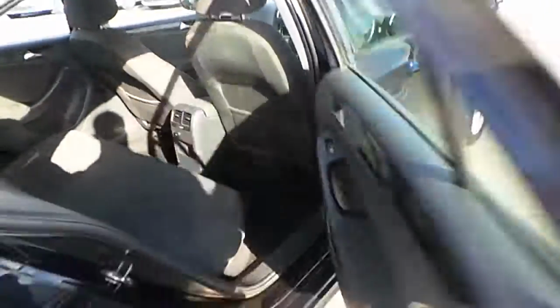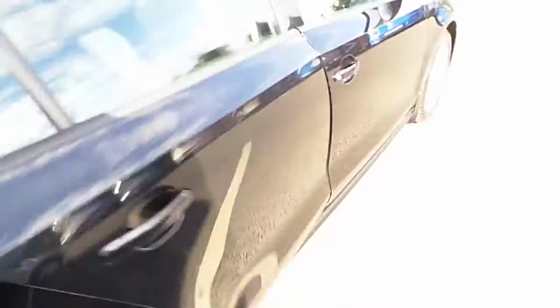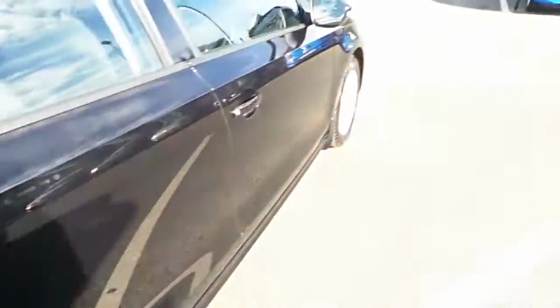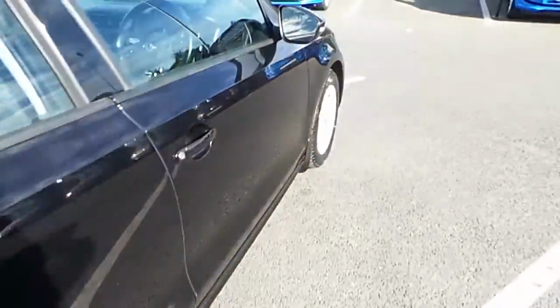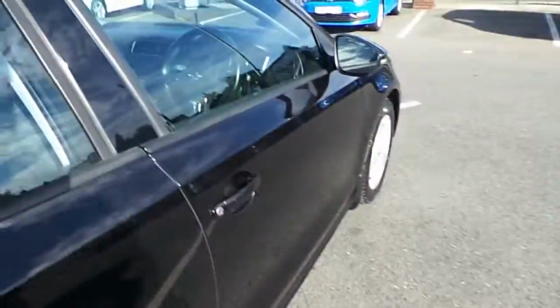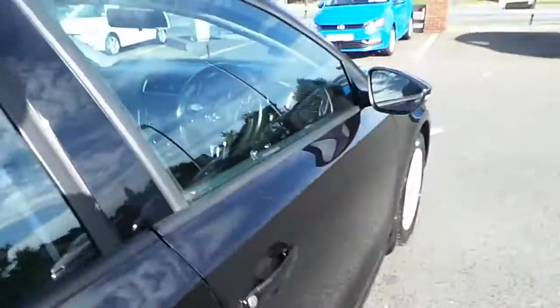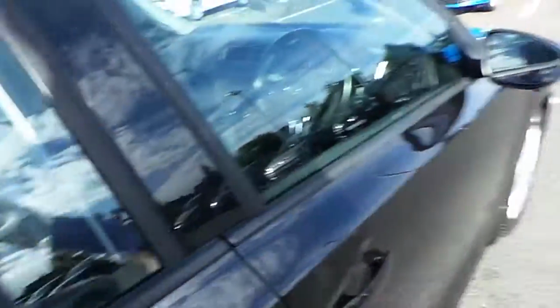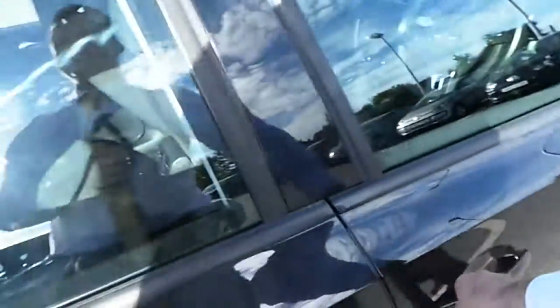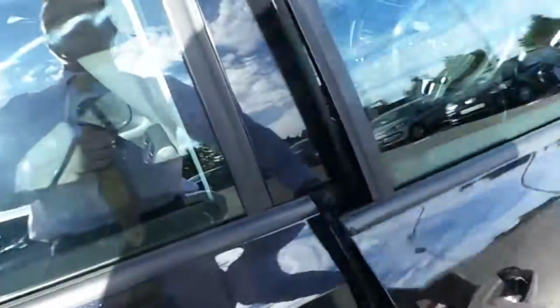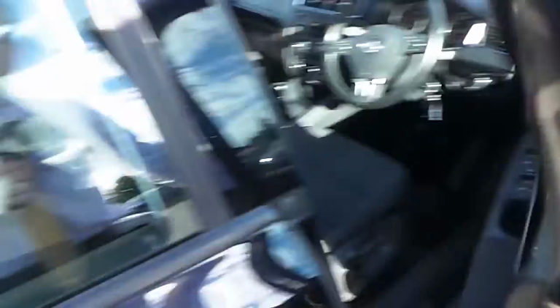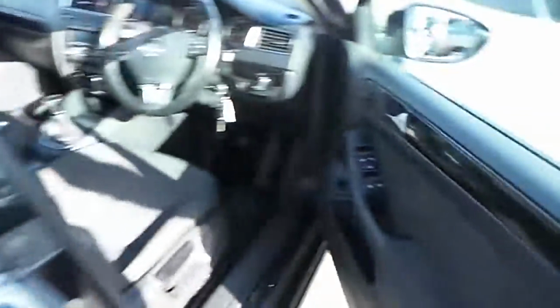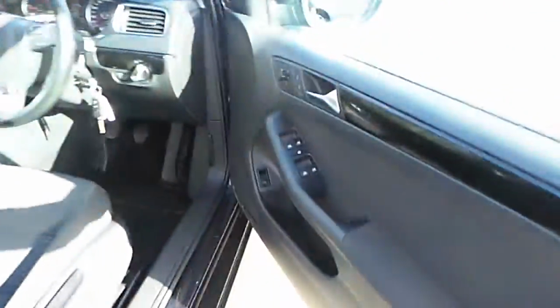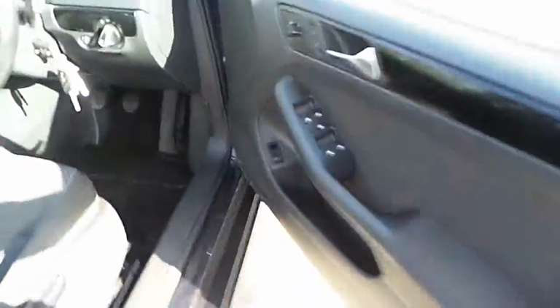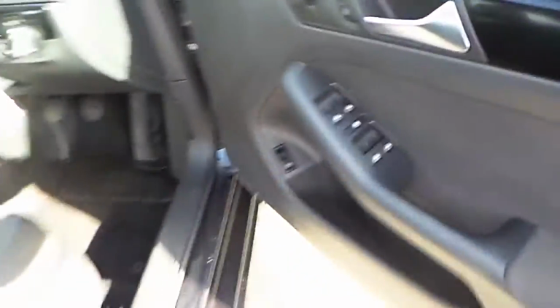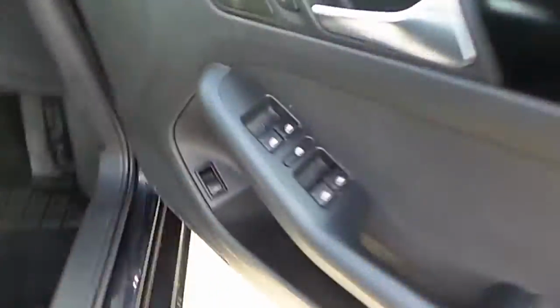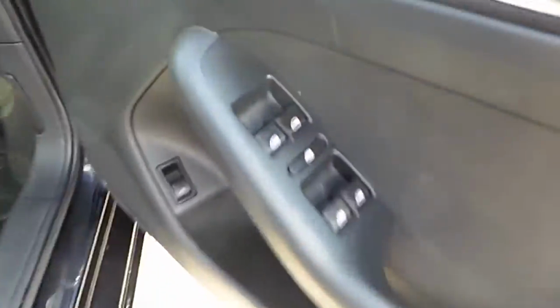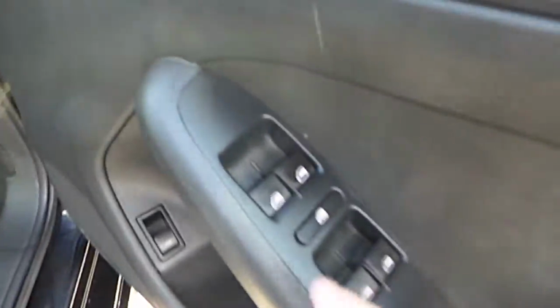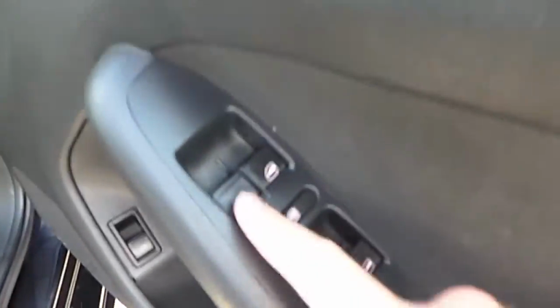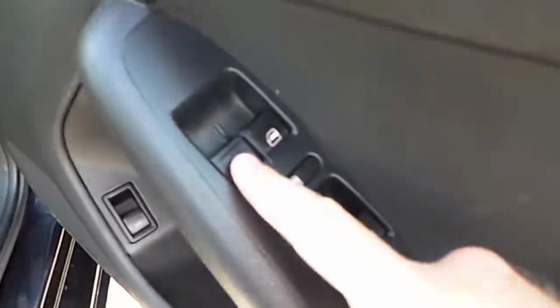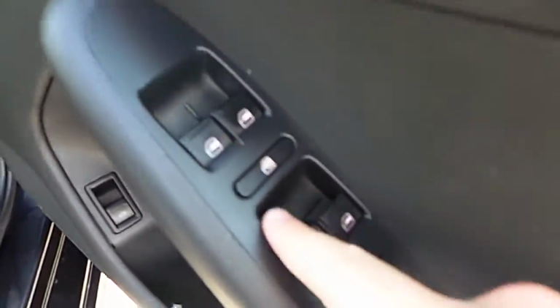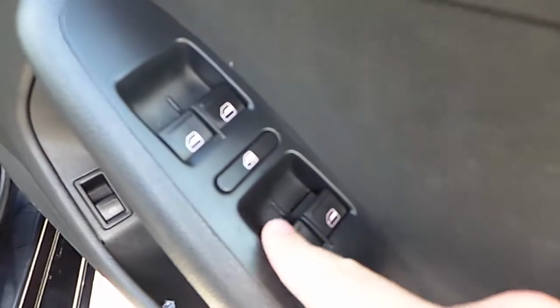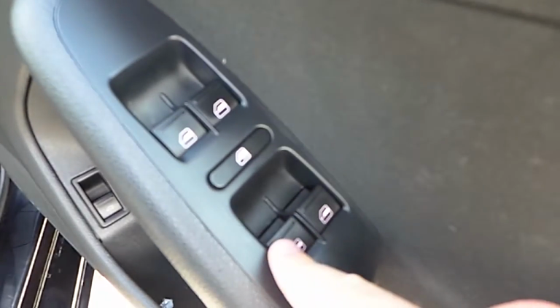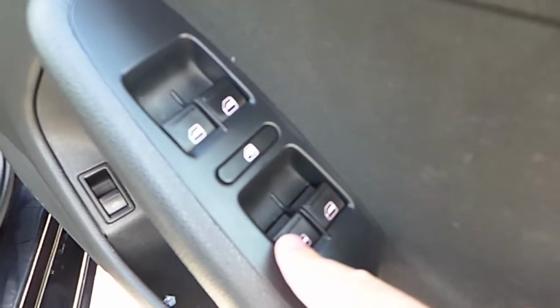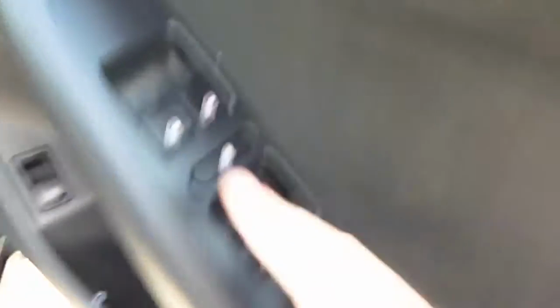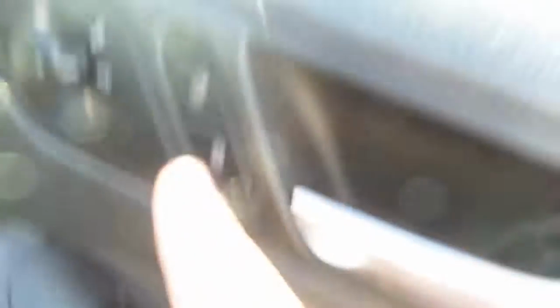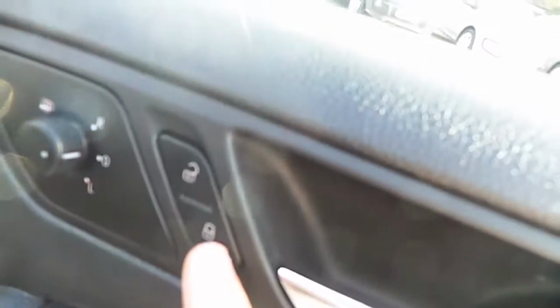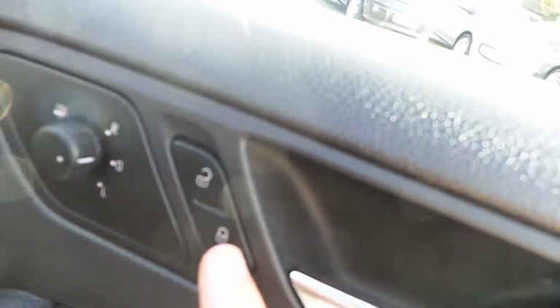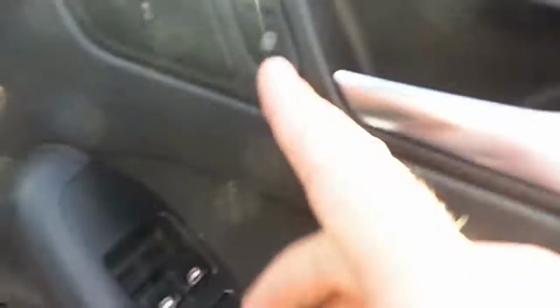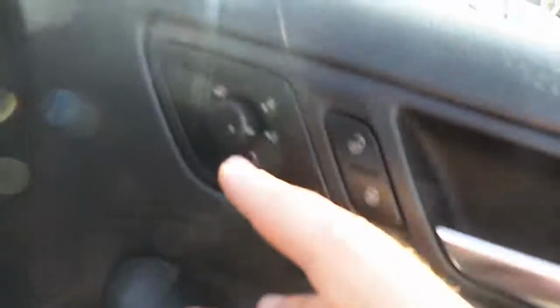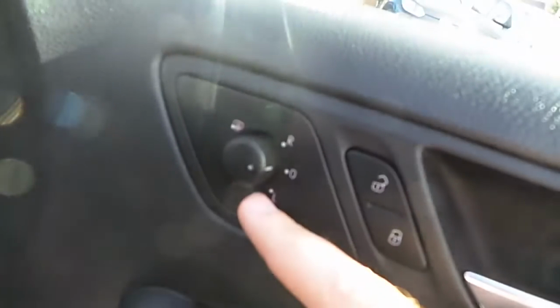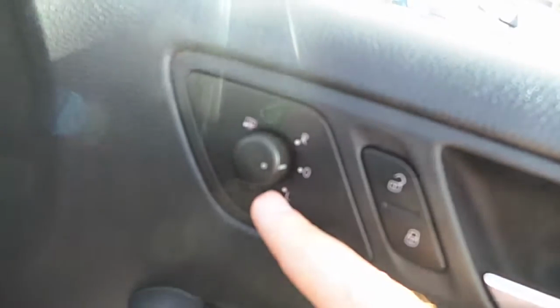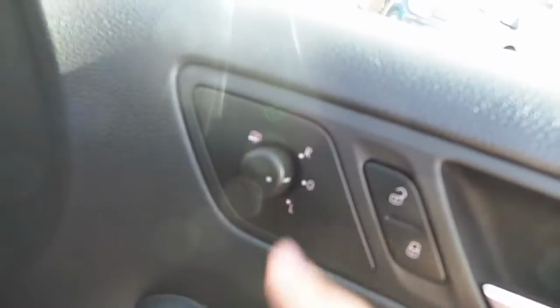Now bringing it into the front. You've got front and rear electric windows. You've got centralized locking, and you've got heated electric mirrors.